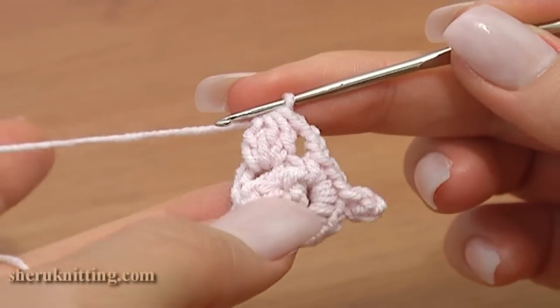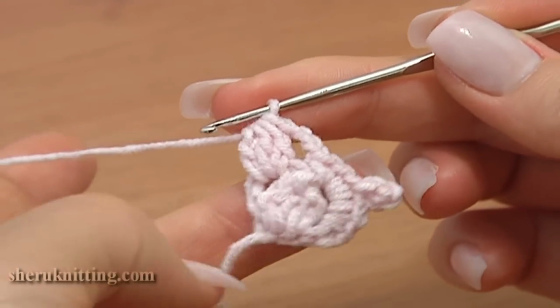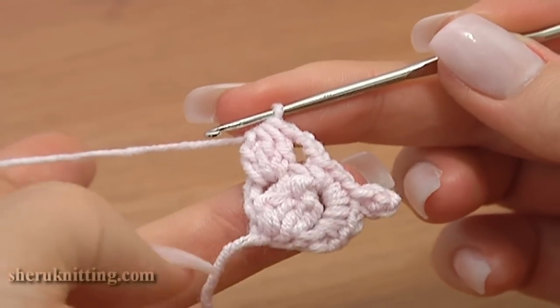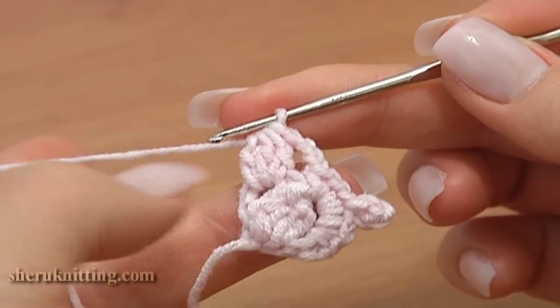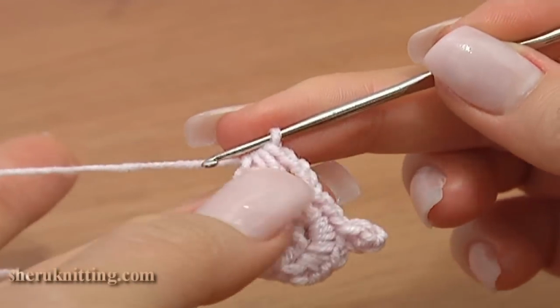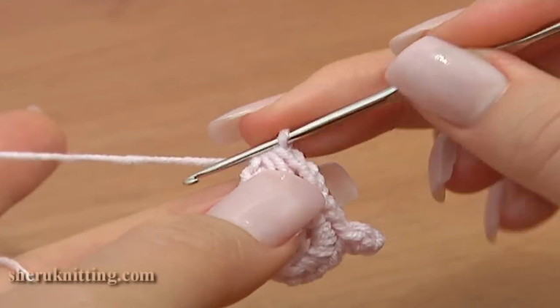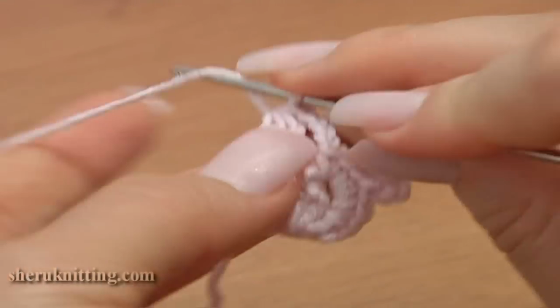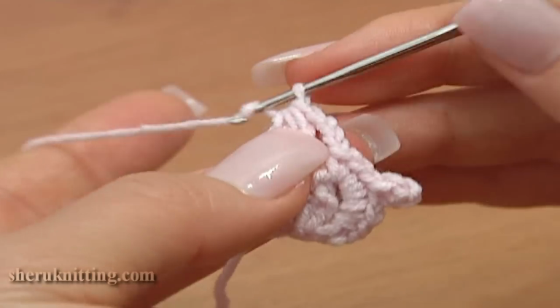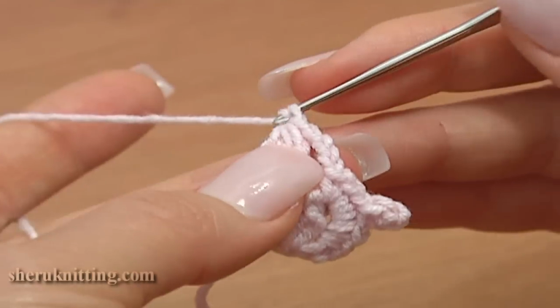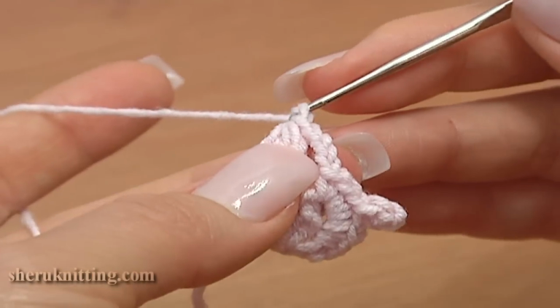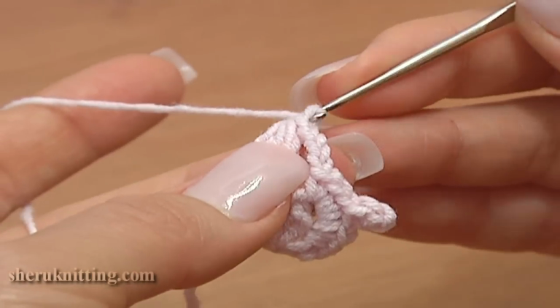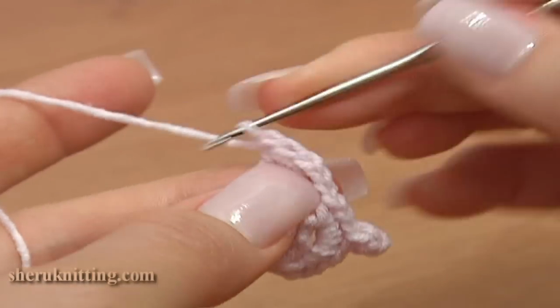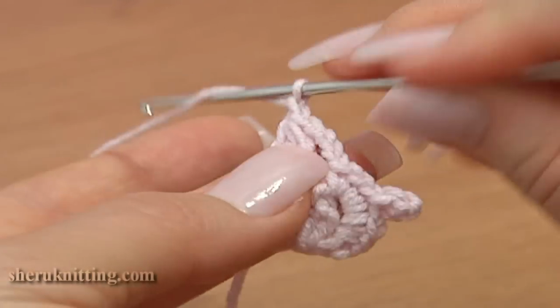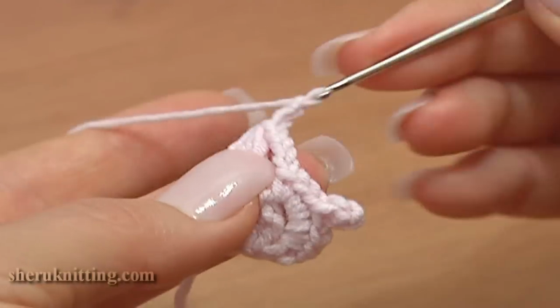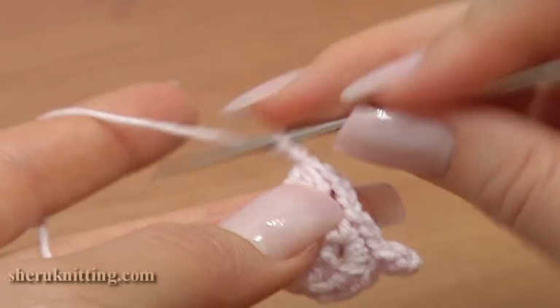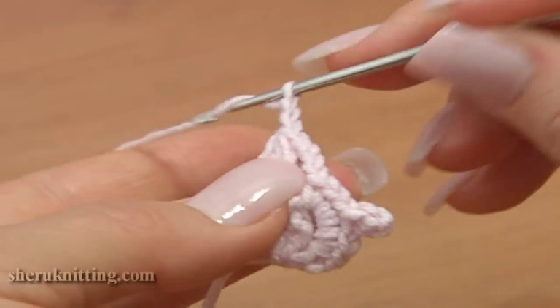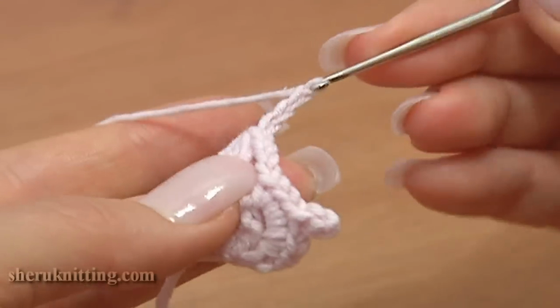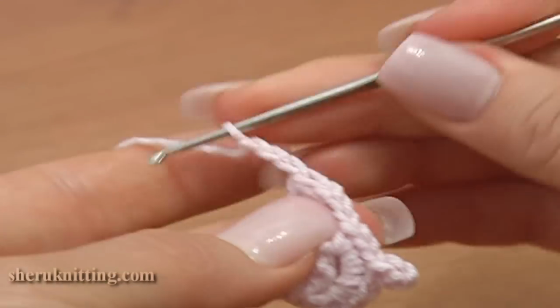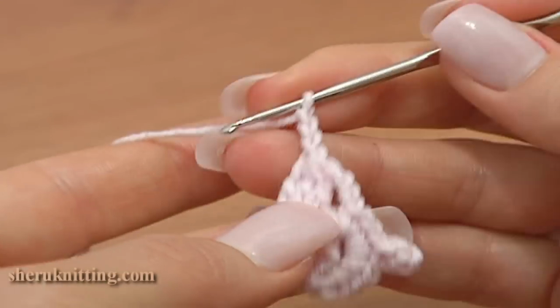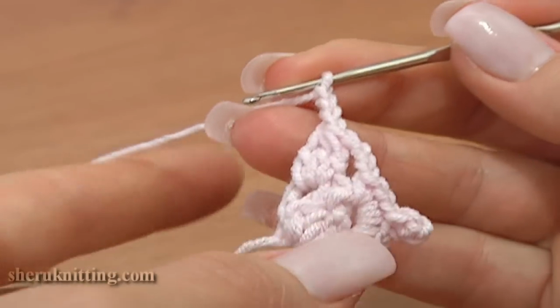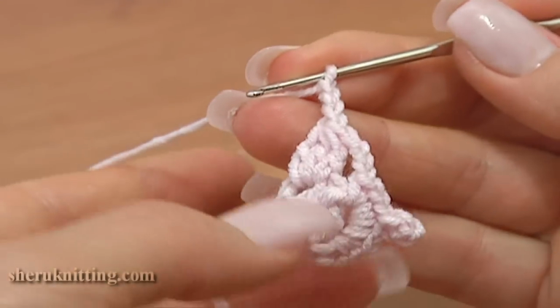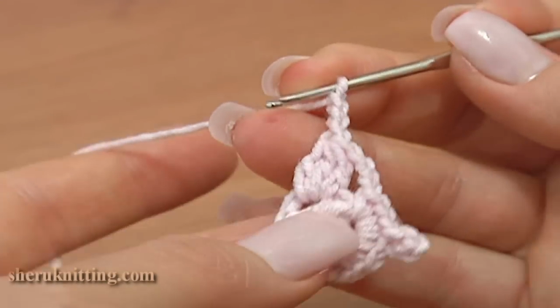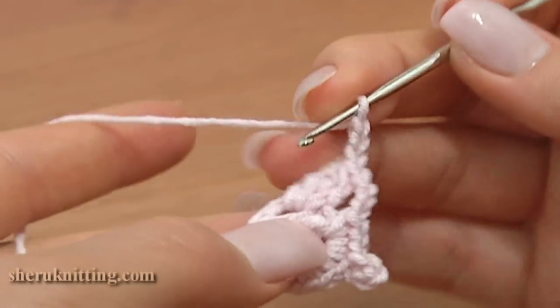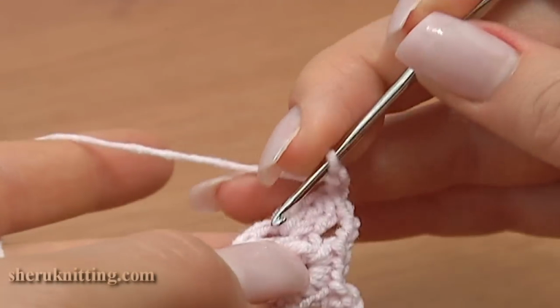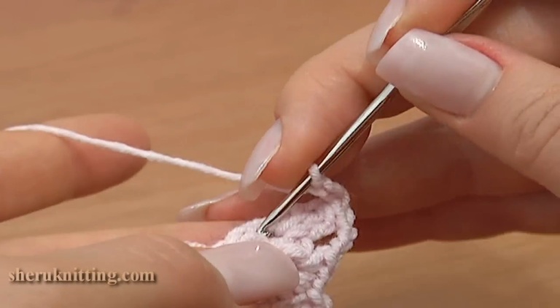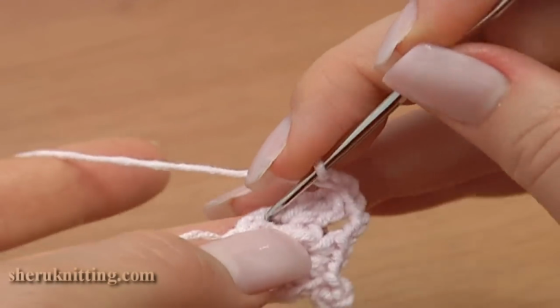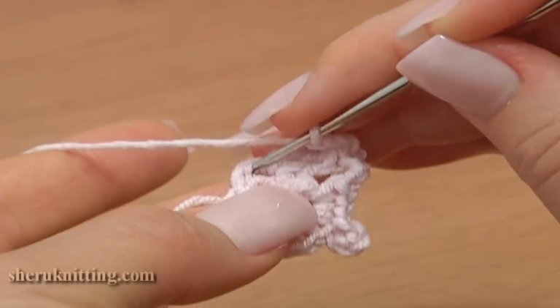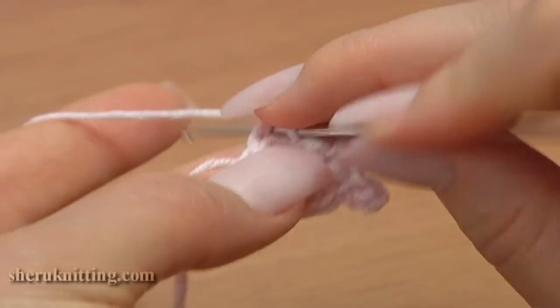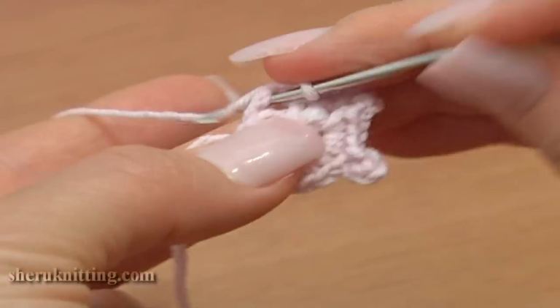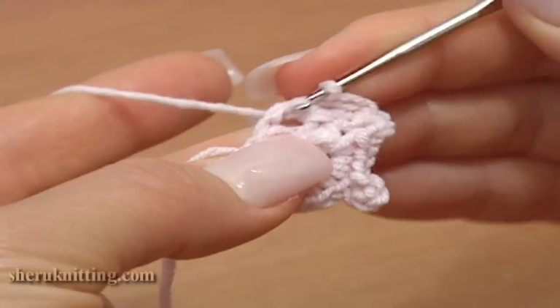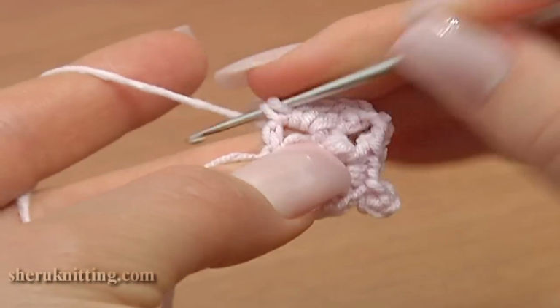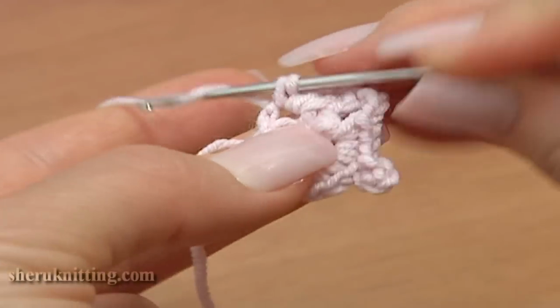Continue: chain 3 — 1, 2, 3 — and single crochet into the same chain space.